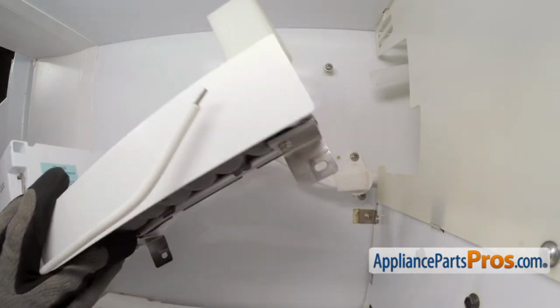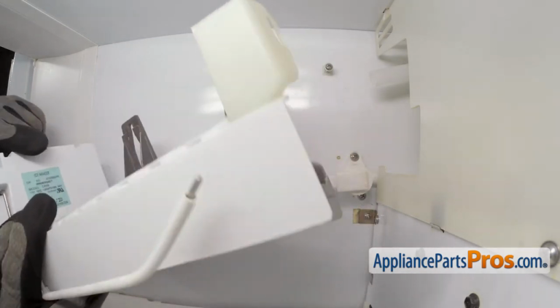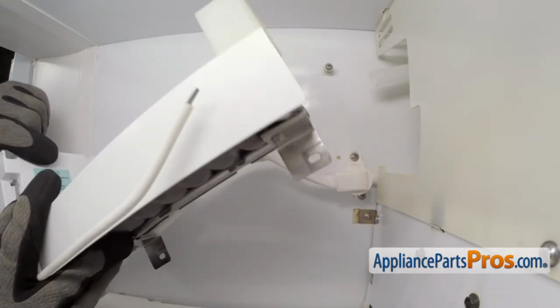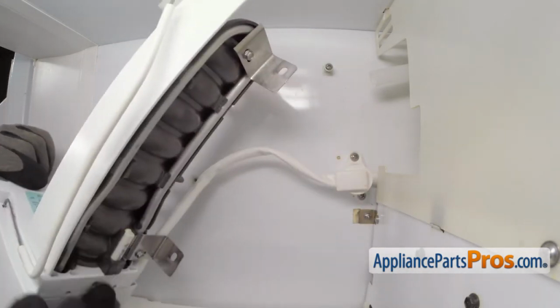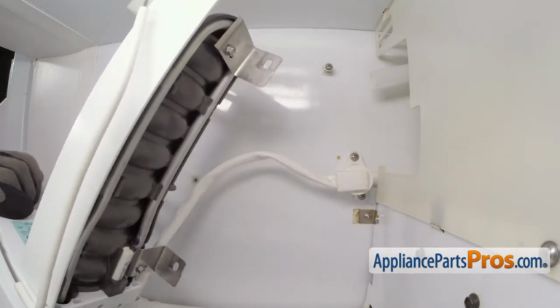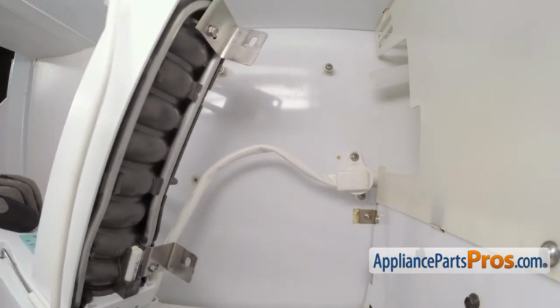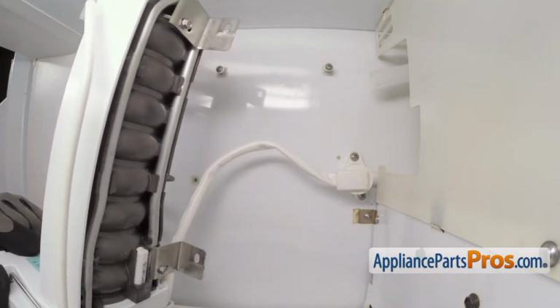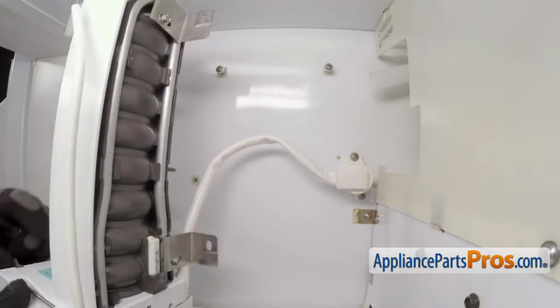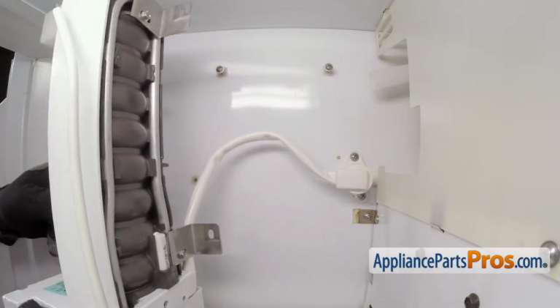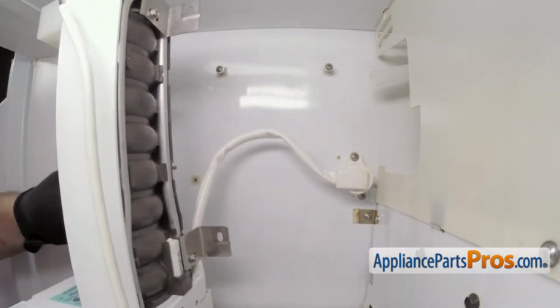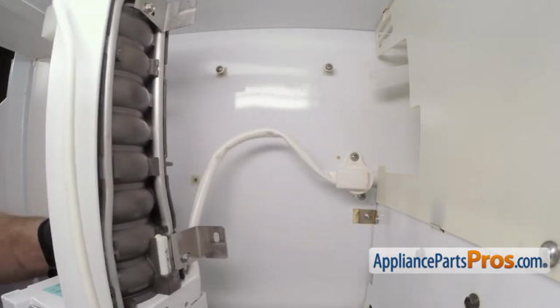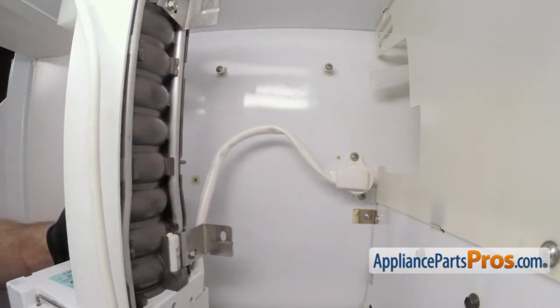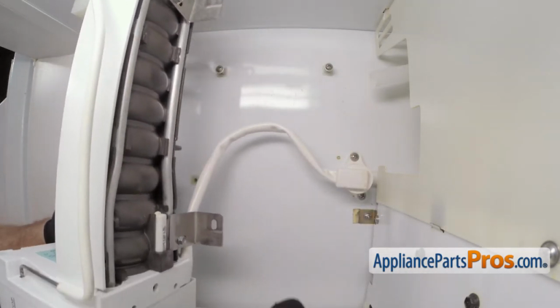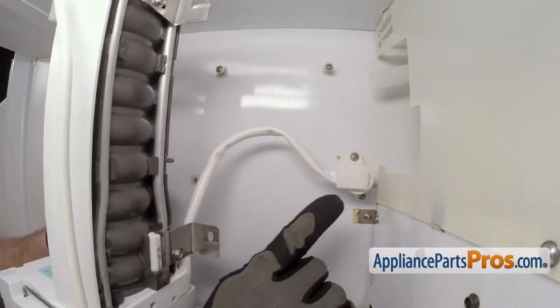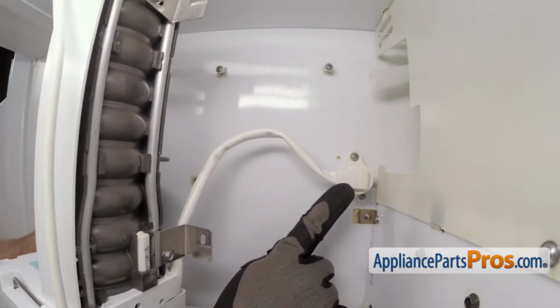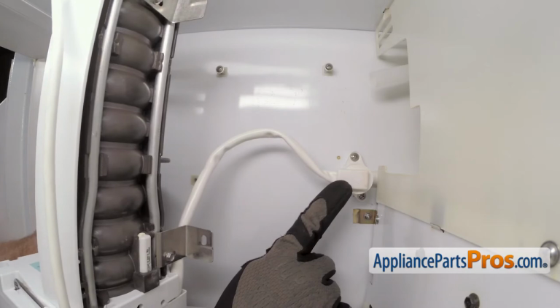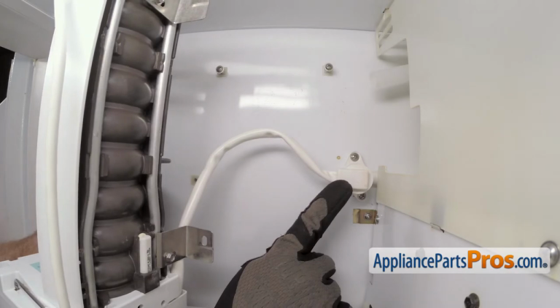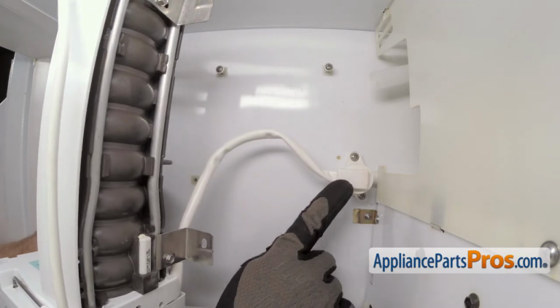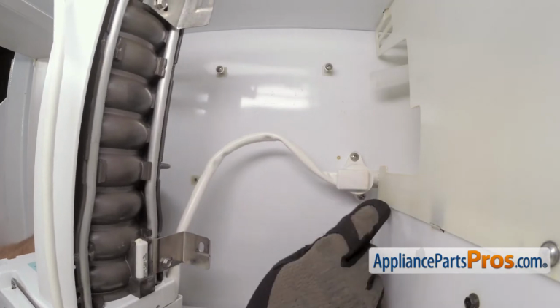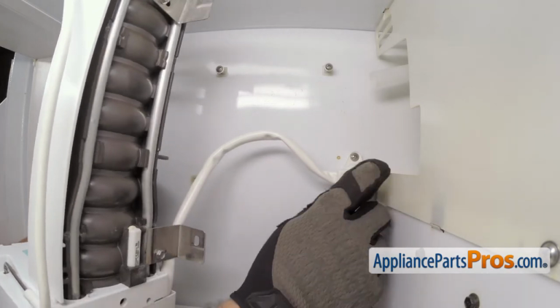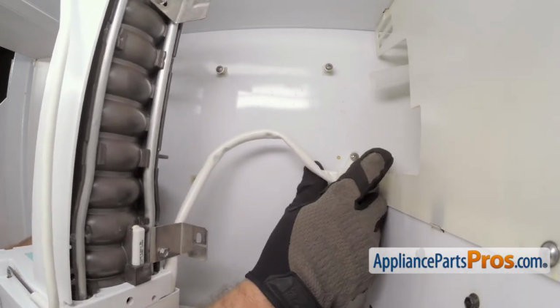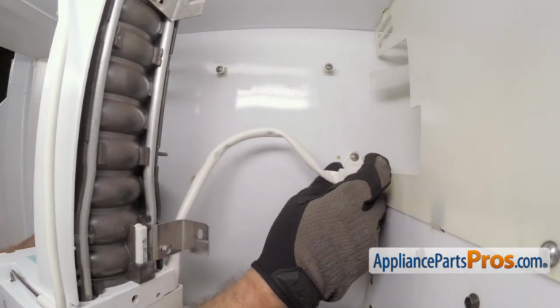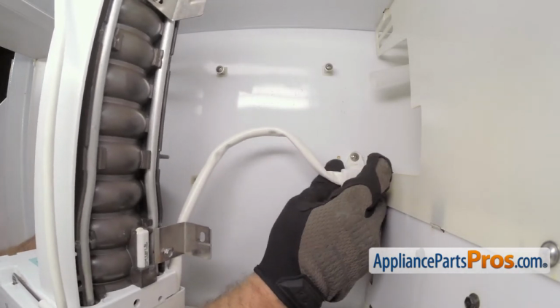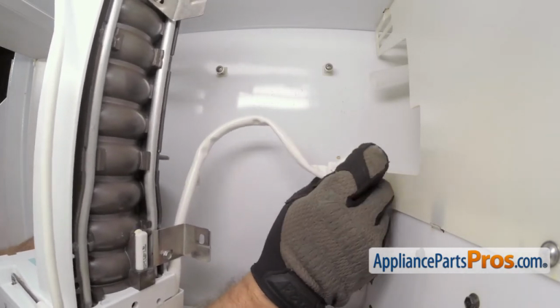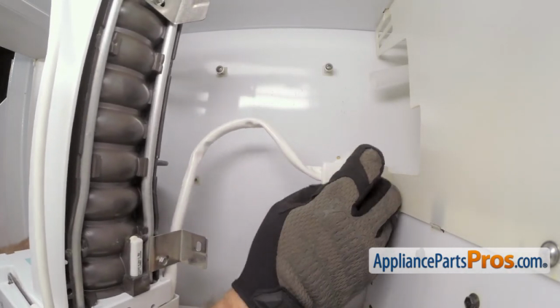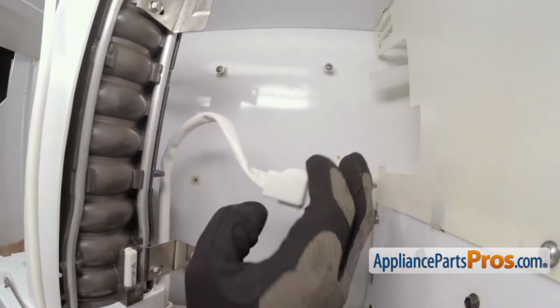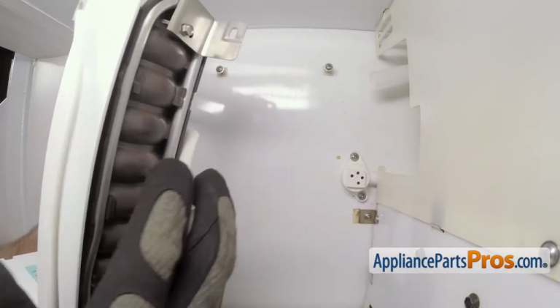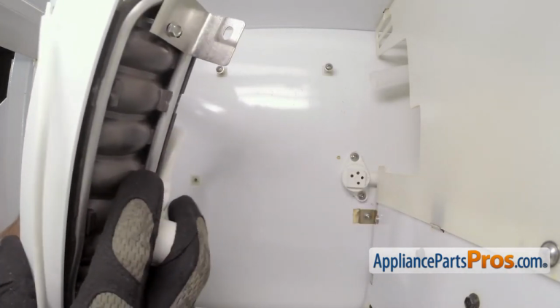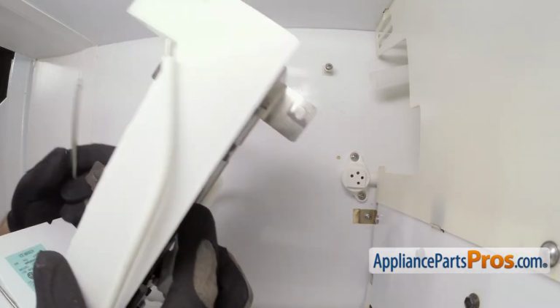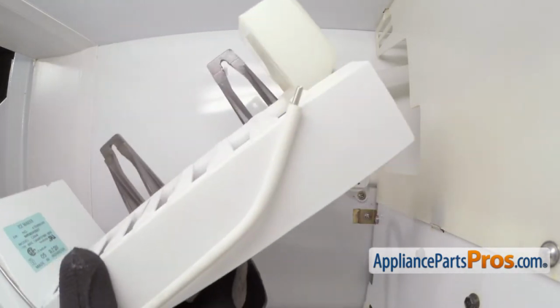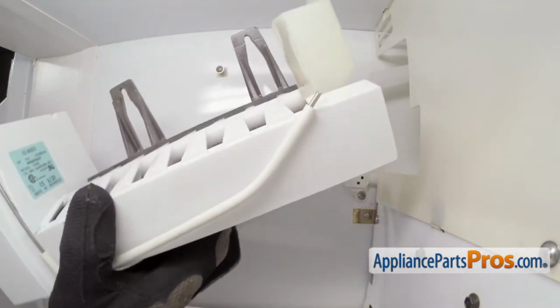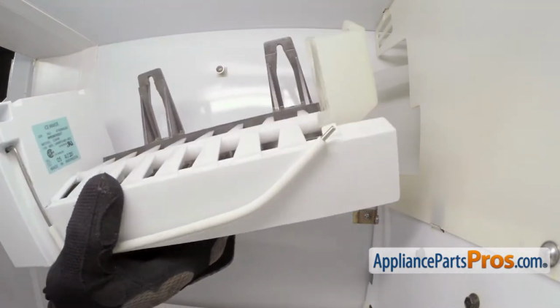We can rotate it over a little bit and we can reach in and disconnect the wire harness from the wall. Once you have it unplugged, you can pull it out of the freezer.